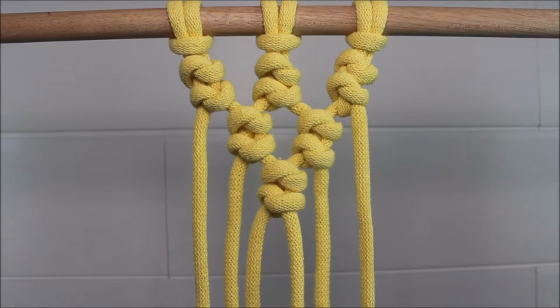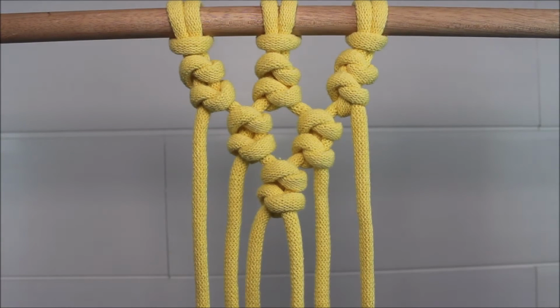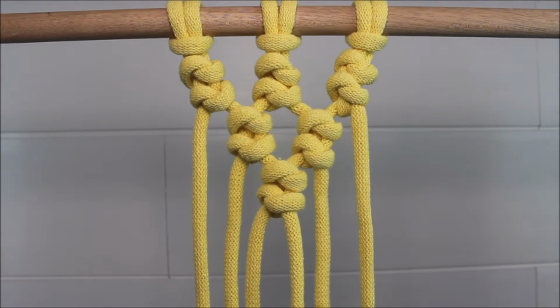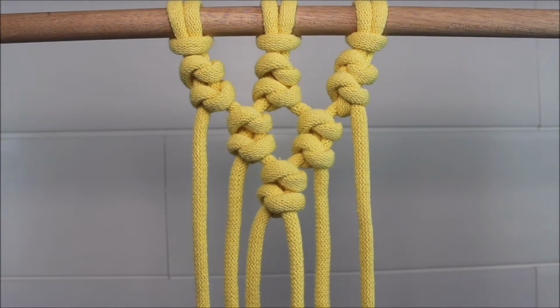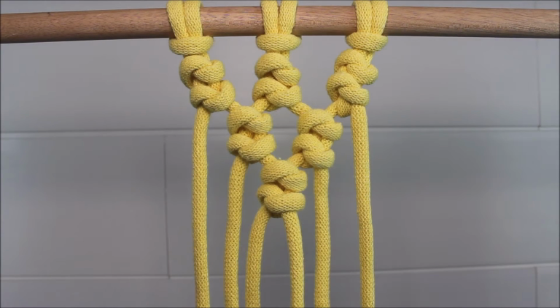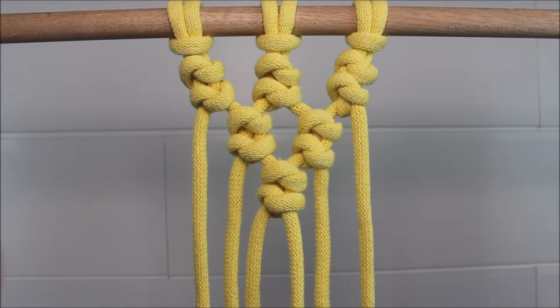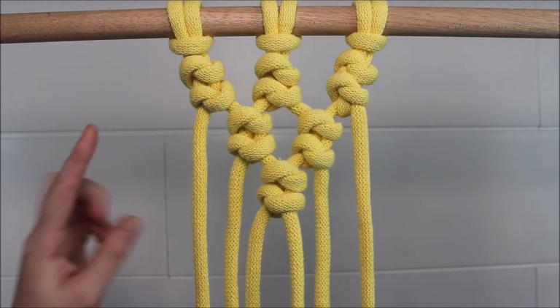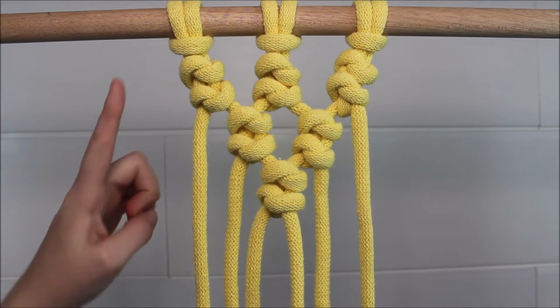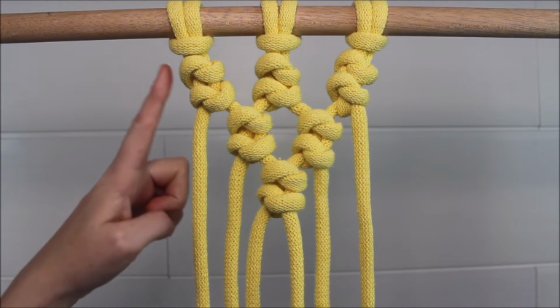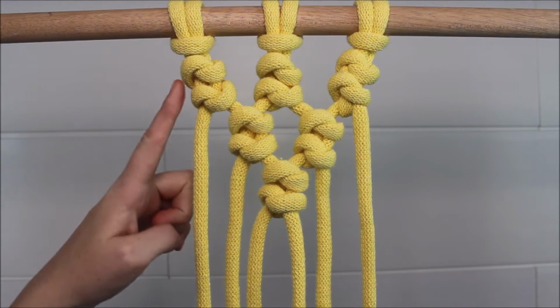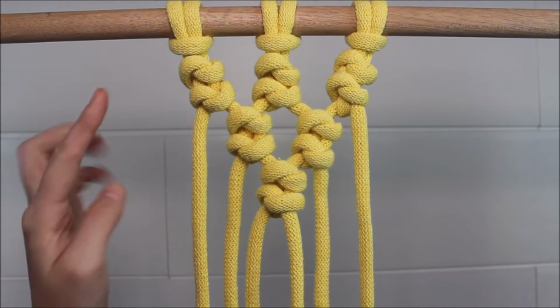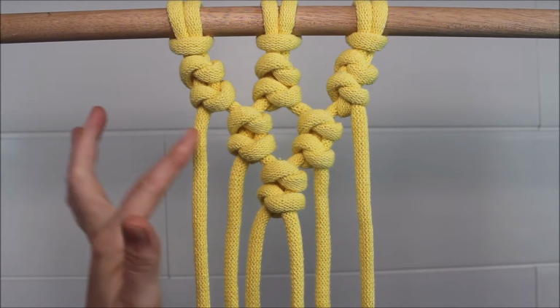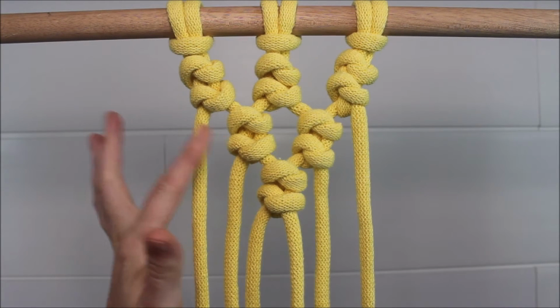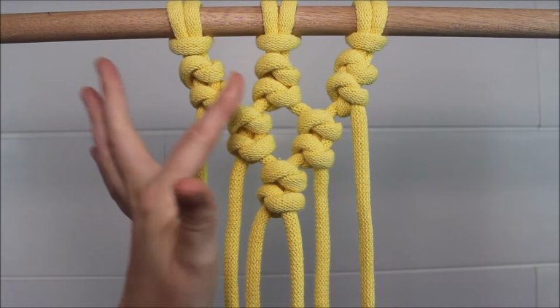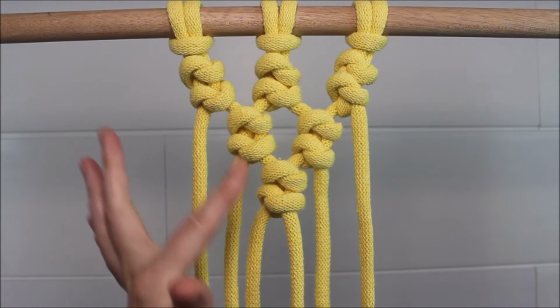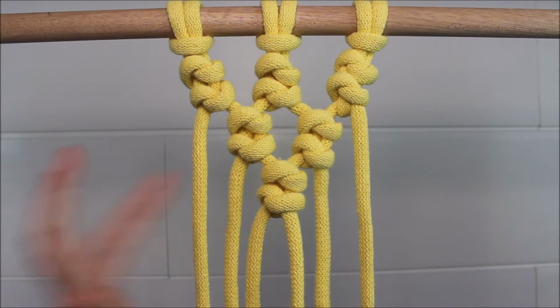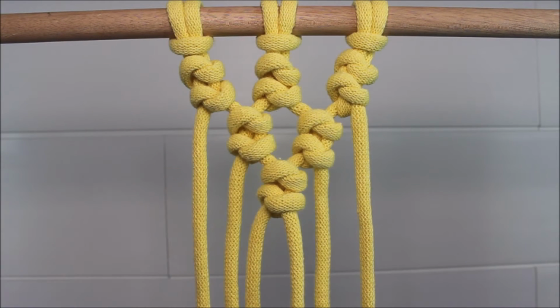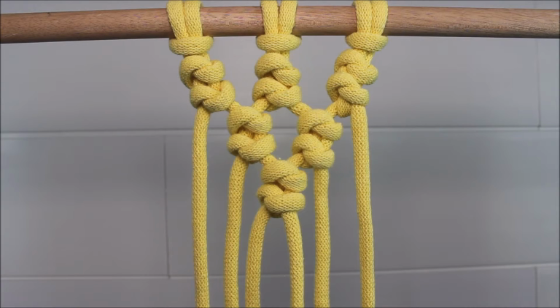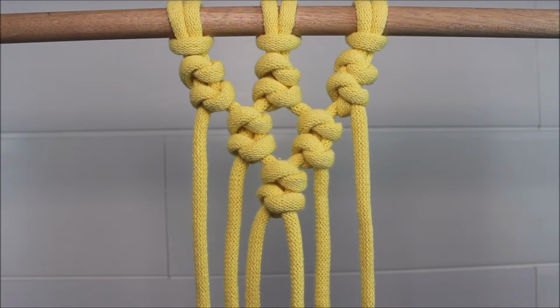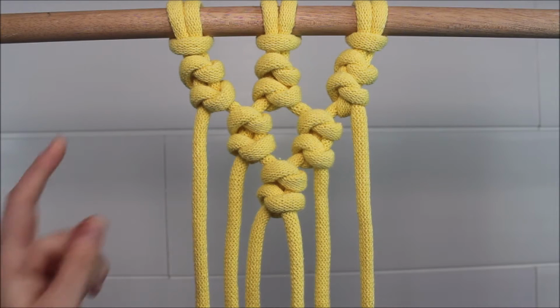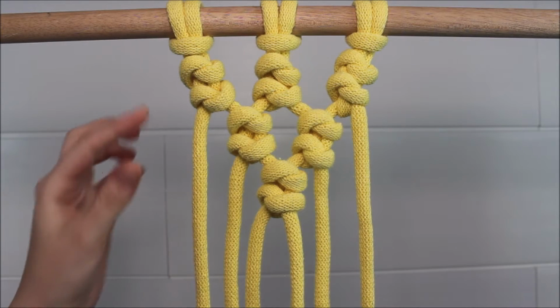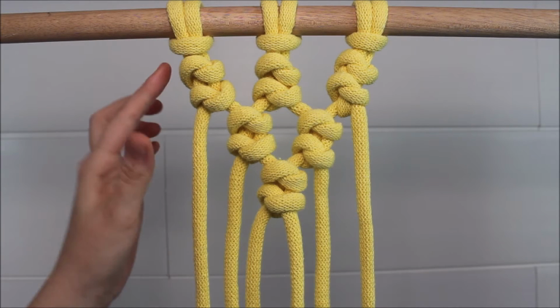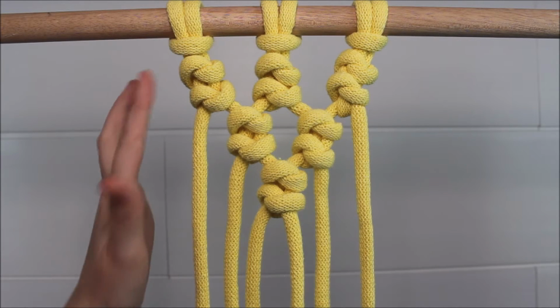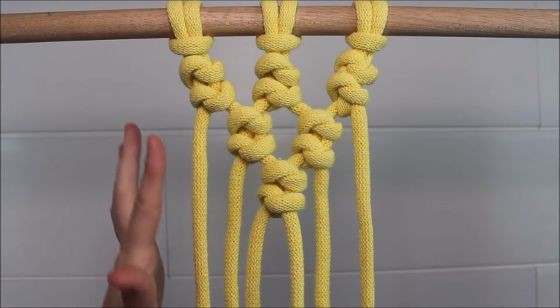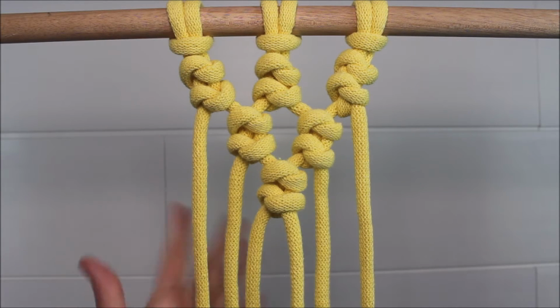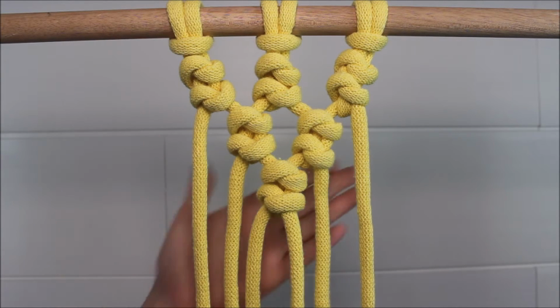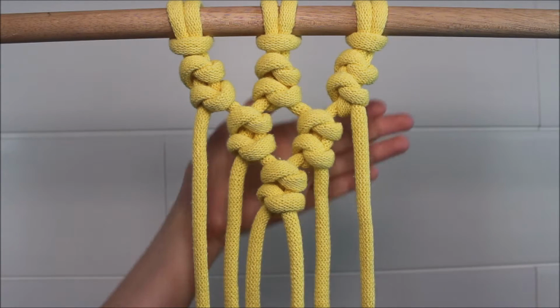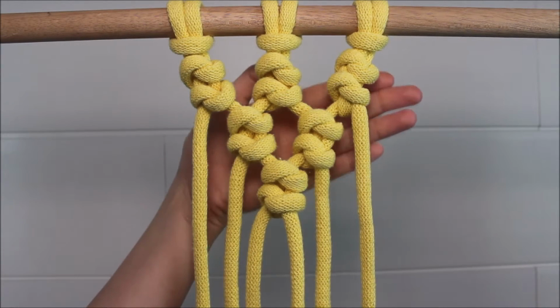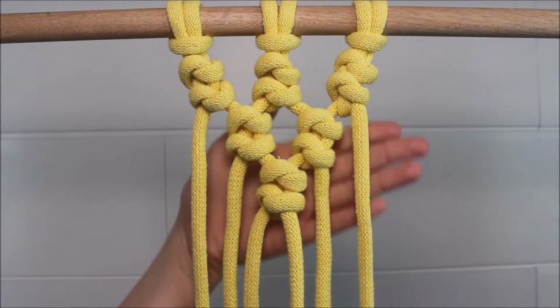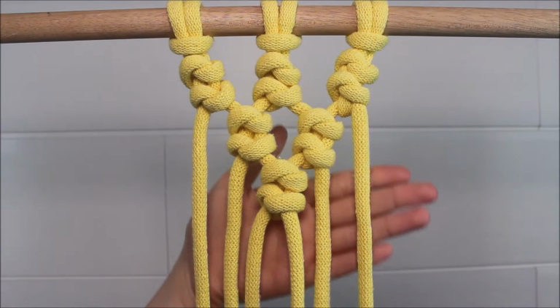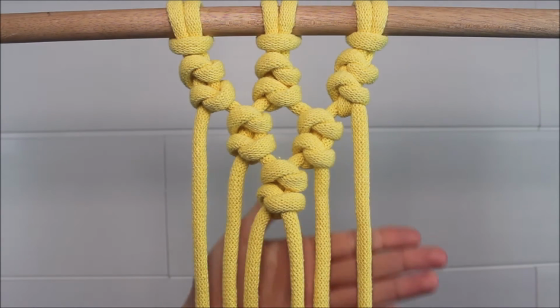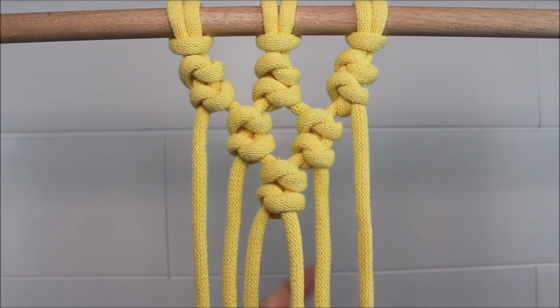Hi everyone! Today I will be showing you how you can tie this unique macrame pattern using alternating snake knots. Let's get started.